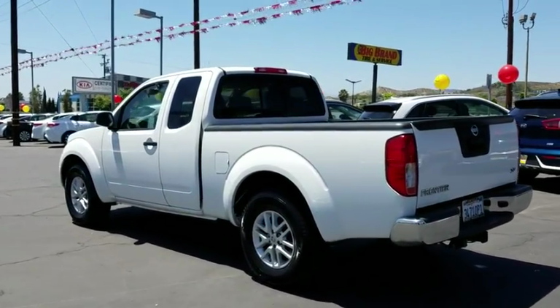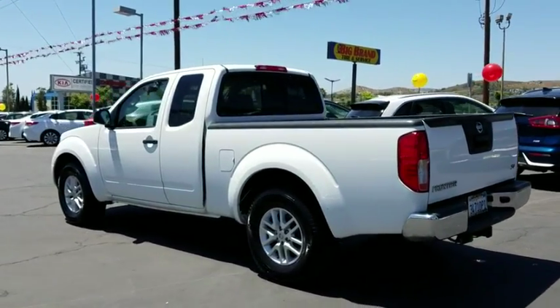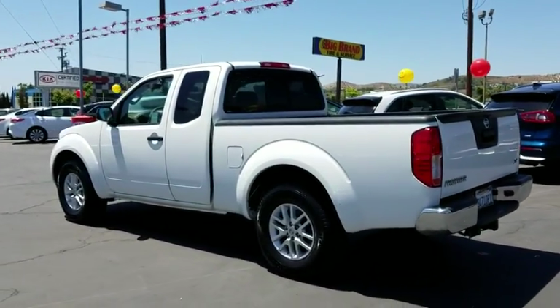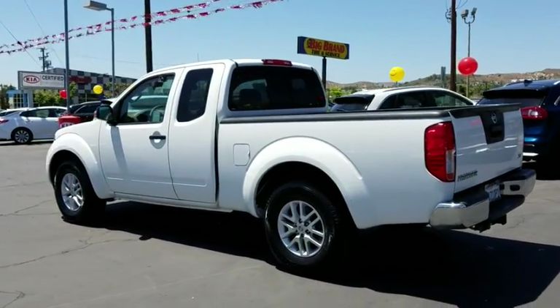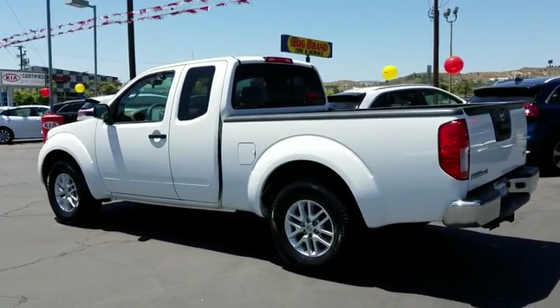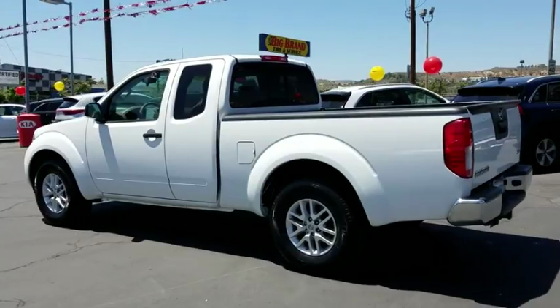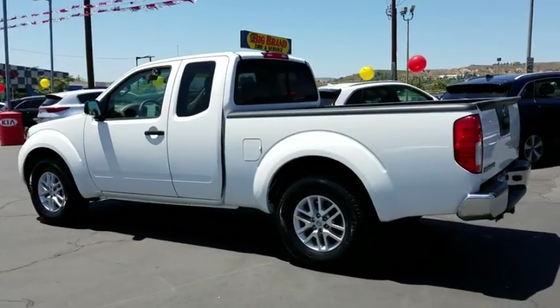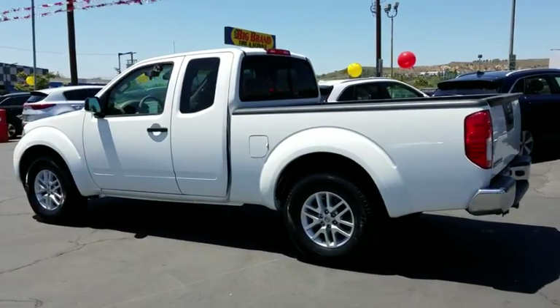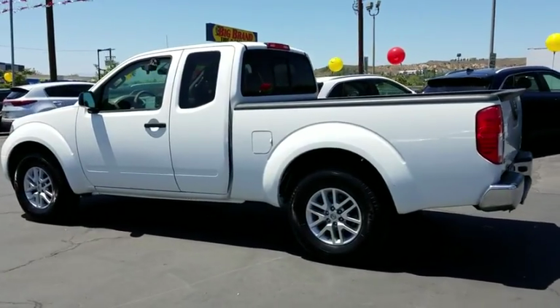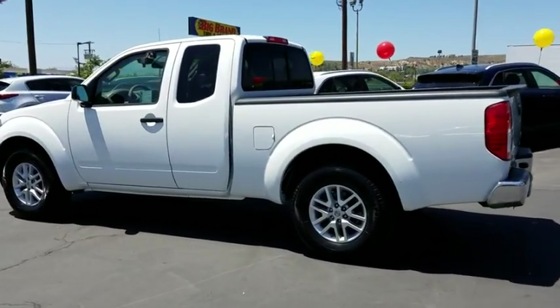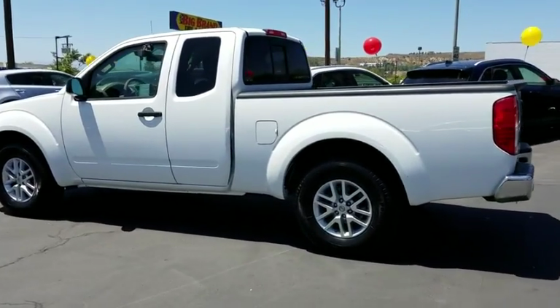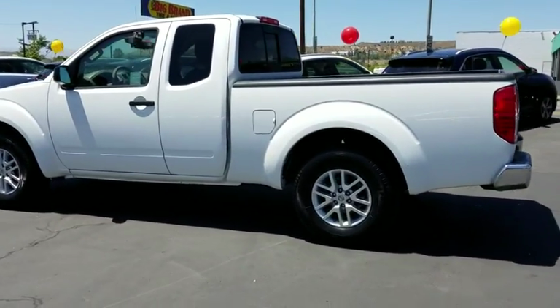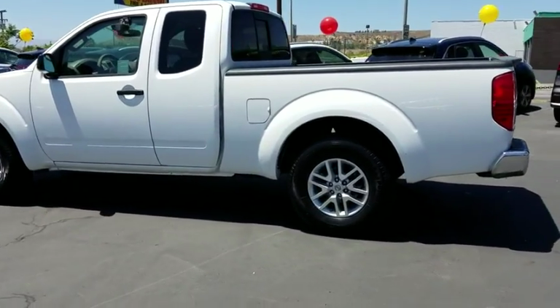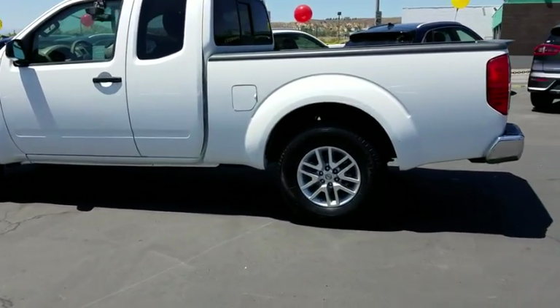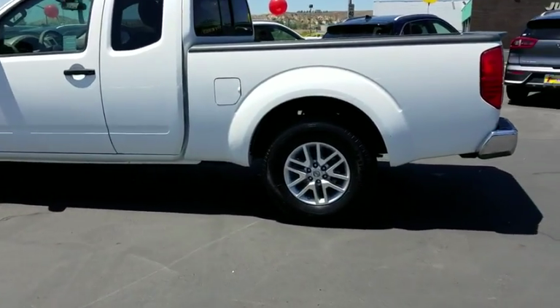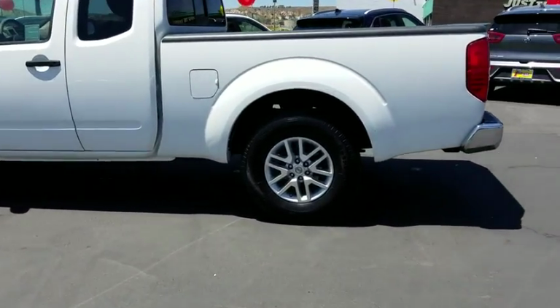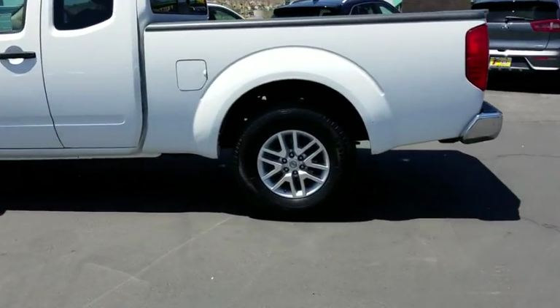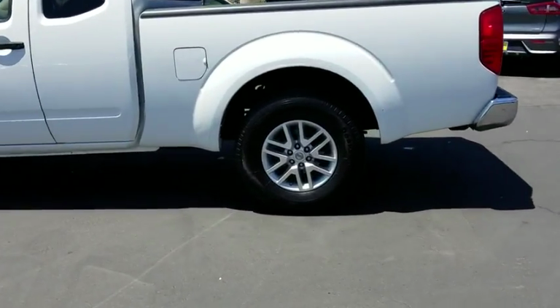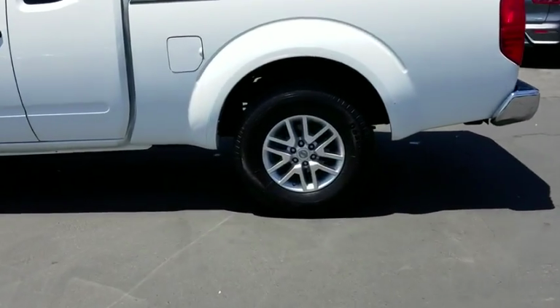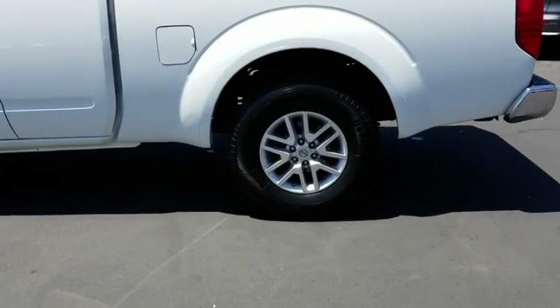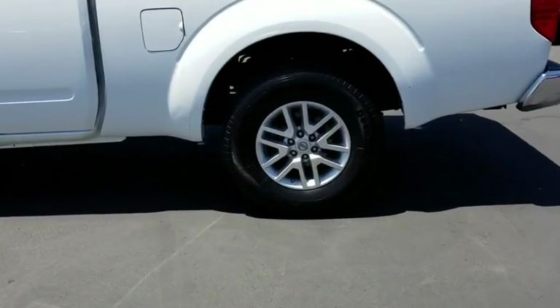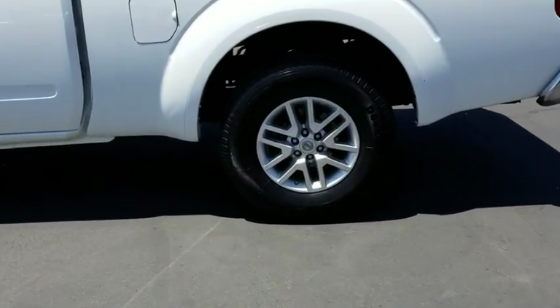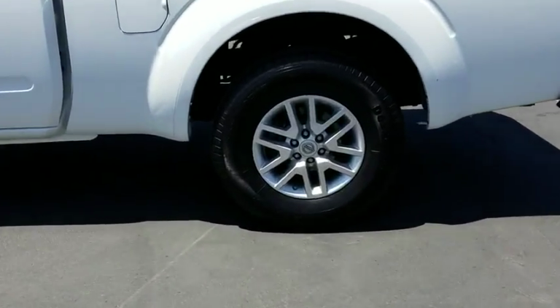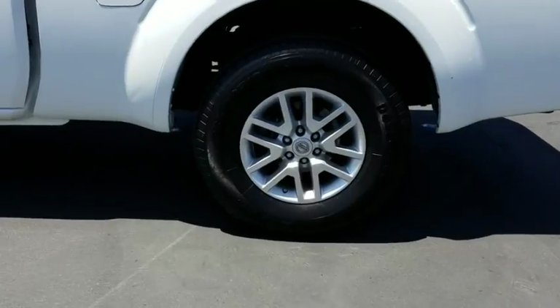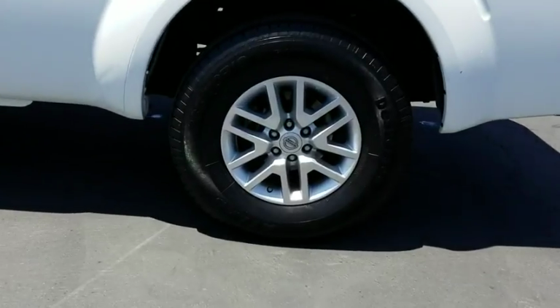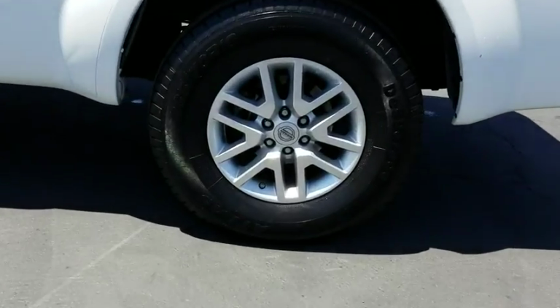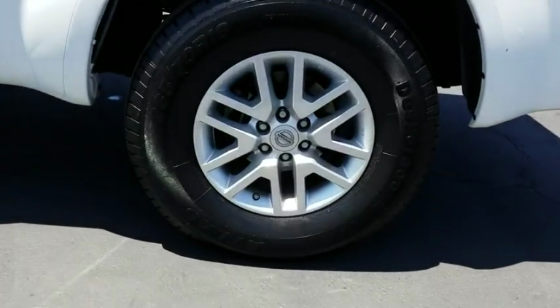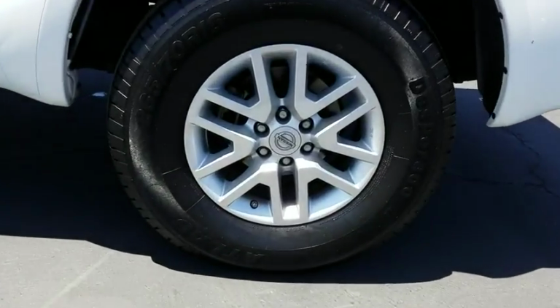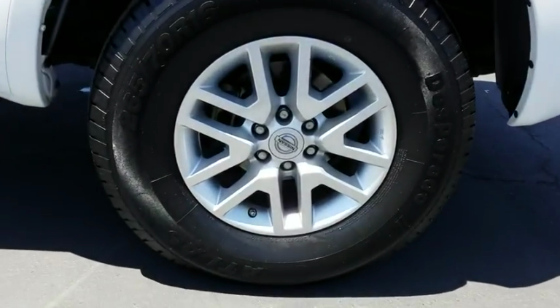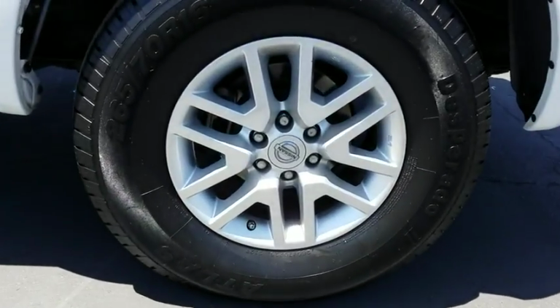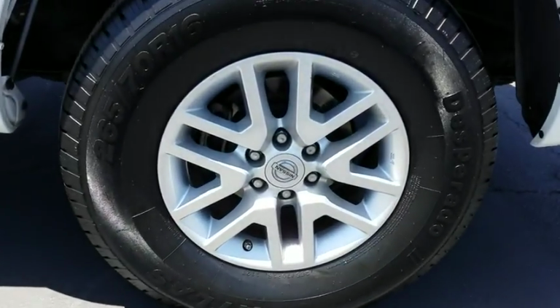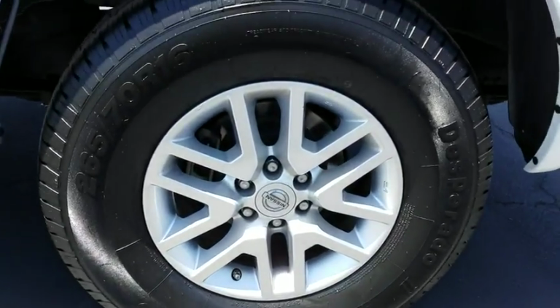Four-wheel disc brakes, cruise control, aluminum wheels, AM-FM stereo radio, MP3 player, passenger airbag, and power door locks.